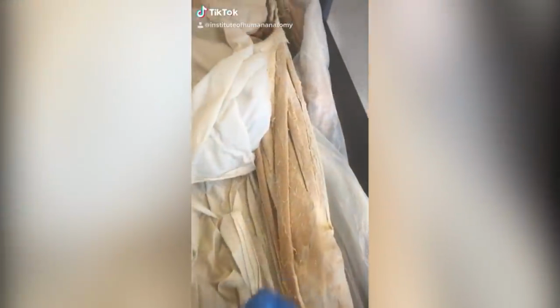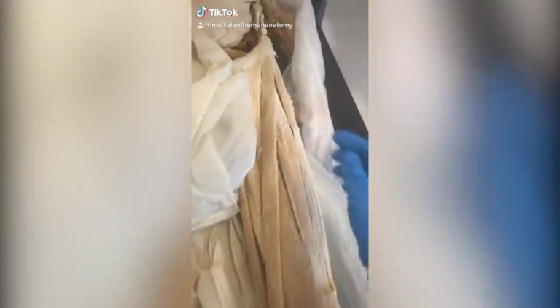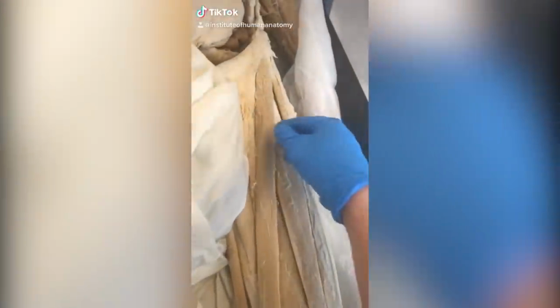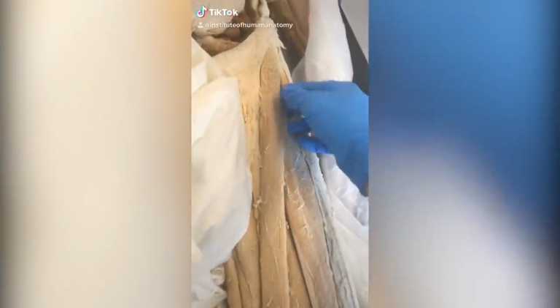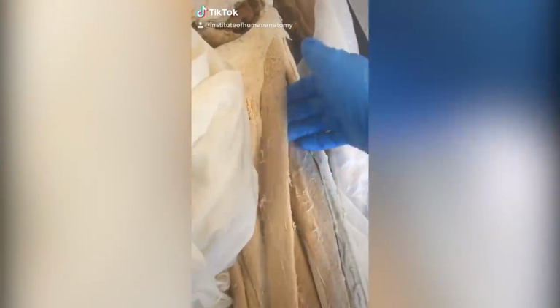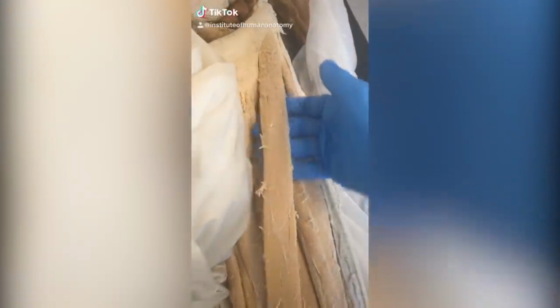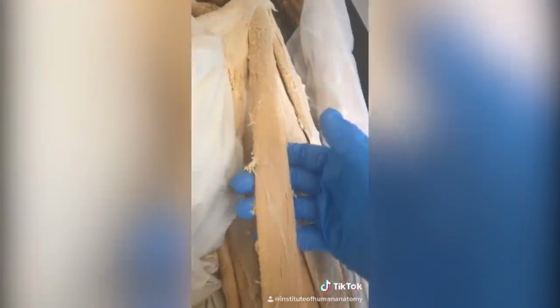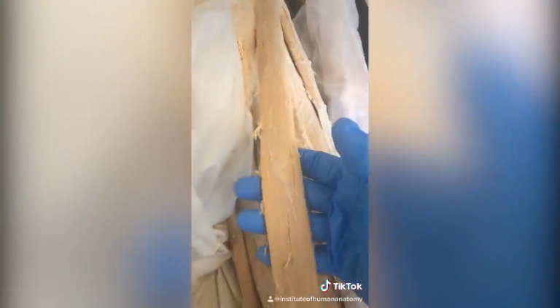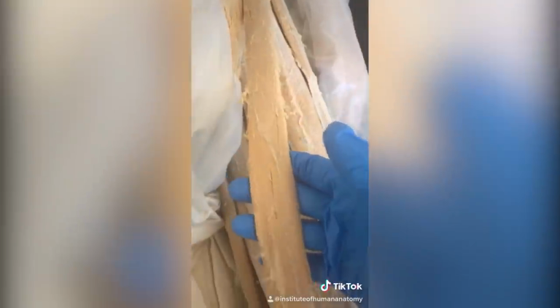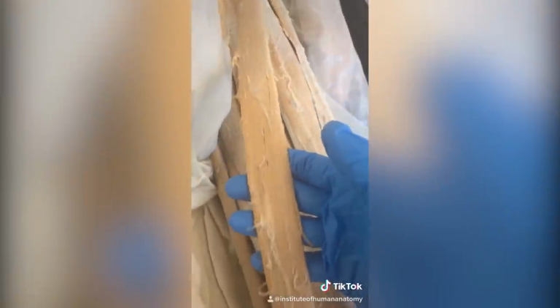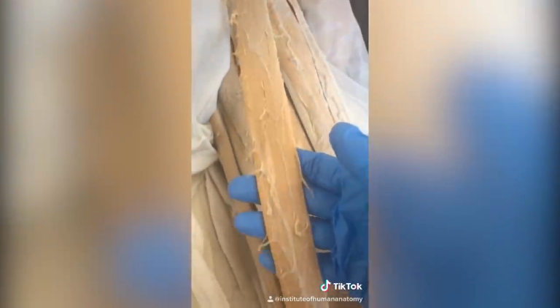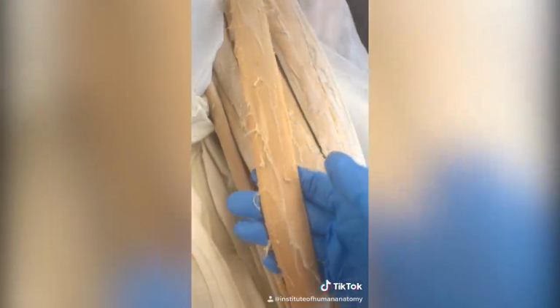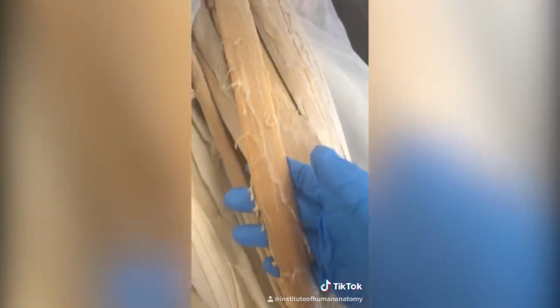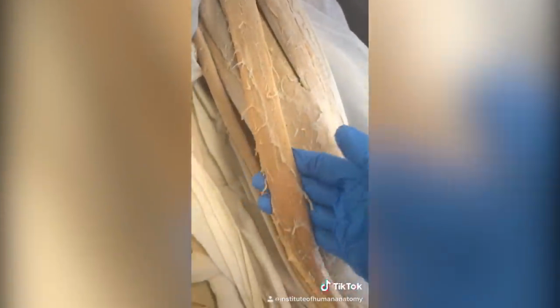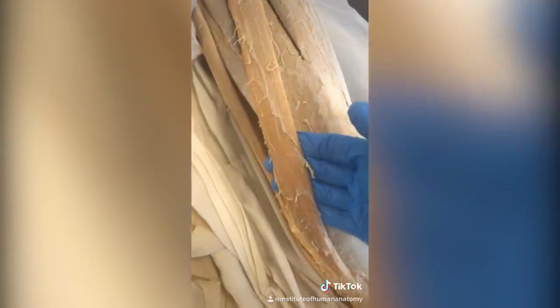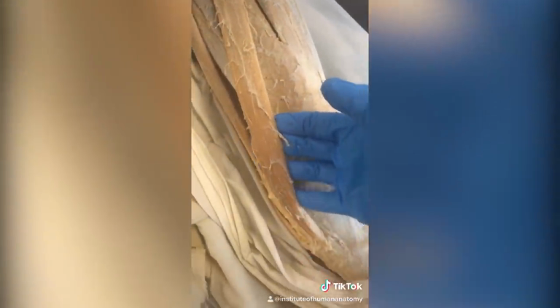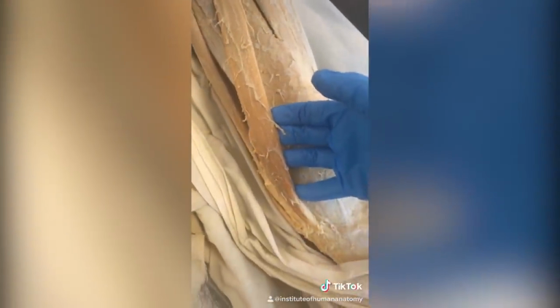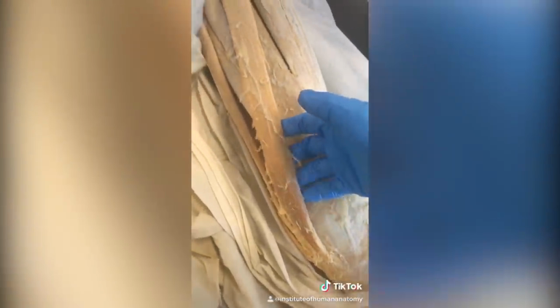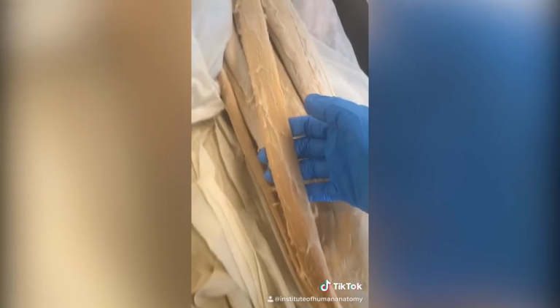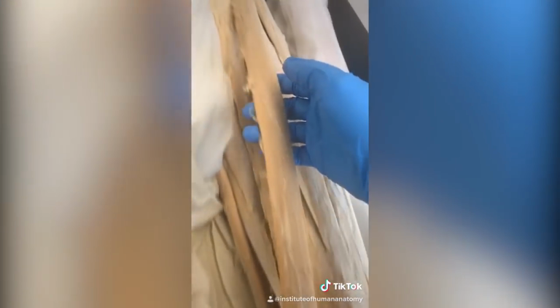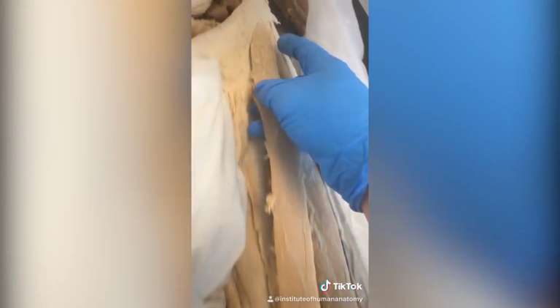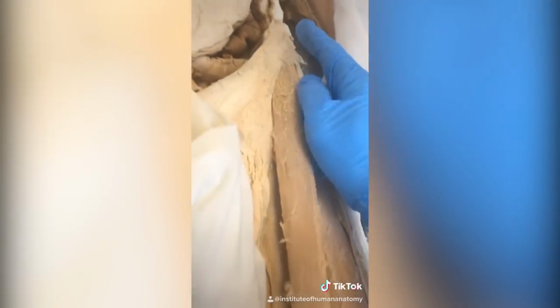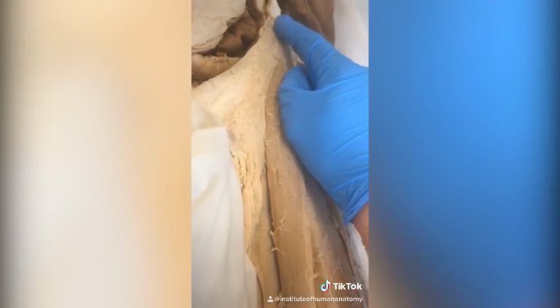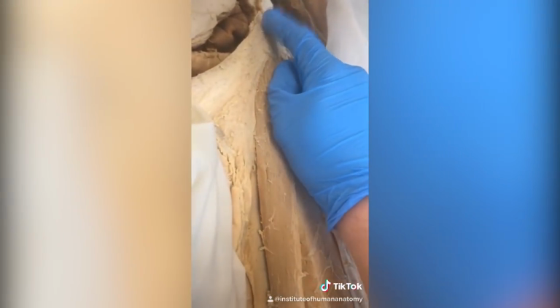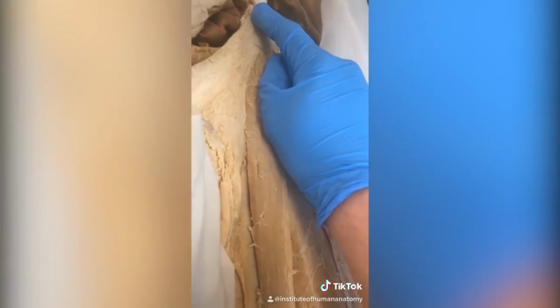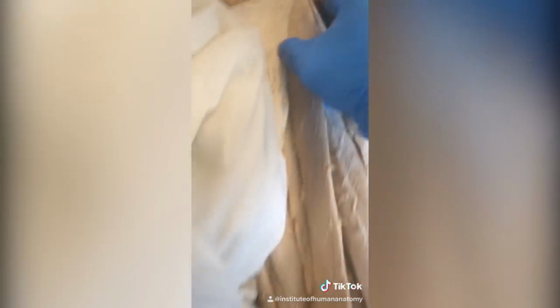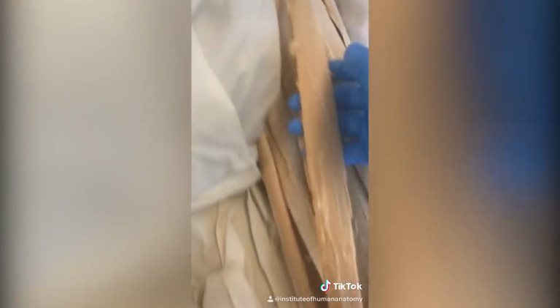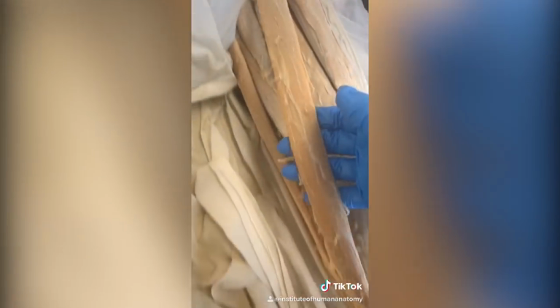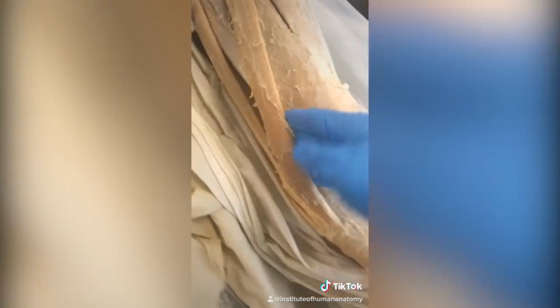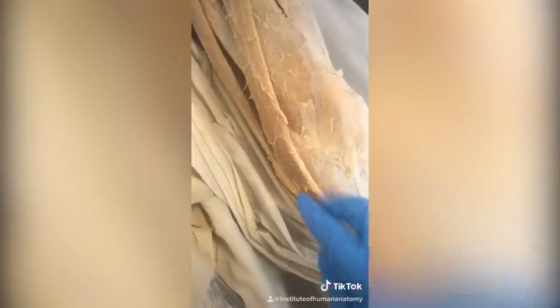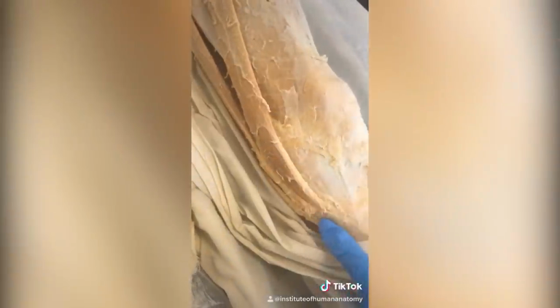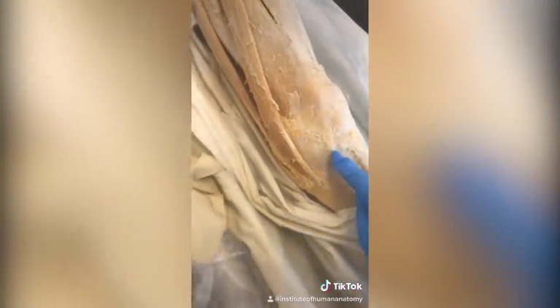I want to show you the longest muscle in the human body — this is called the sartorius muscle. Its length is going to be different depending on how tall you are, but this muscle comes from all the way up here in the hip and travels down, going past your knee.